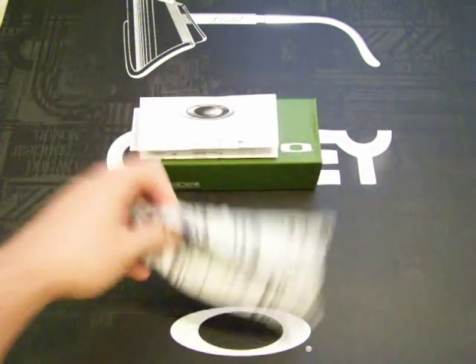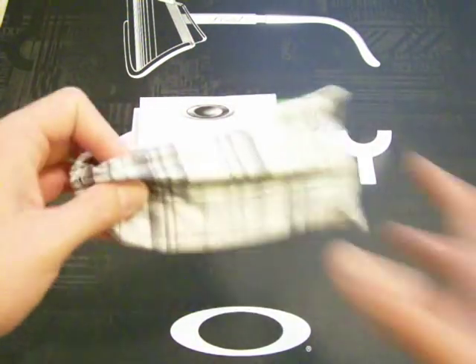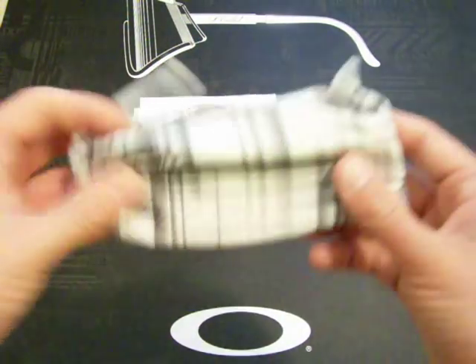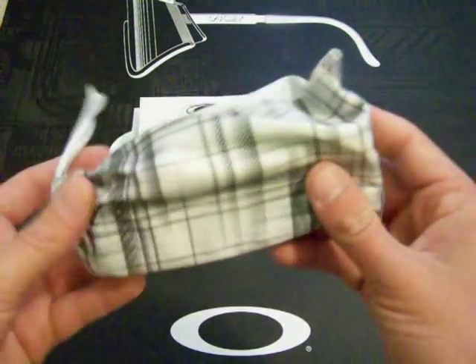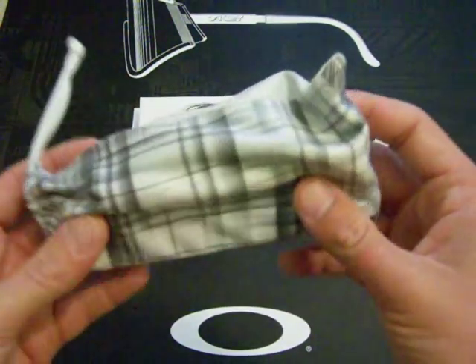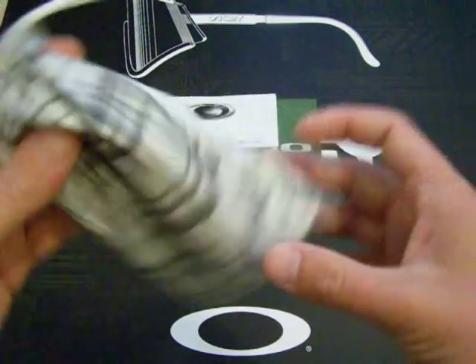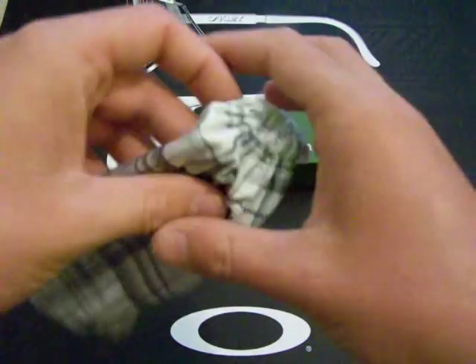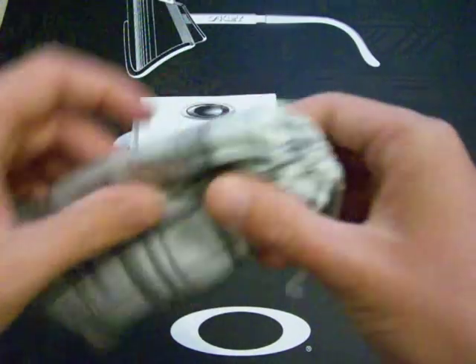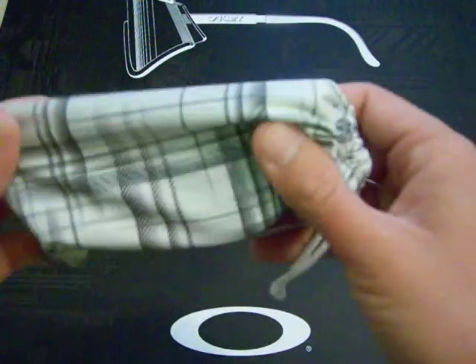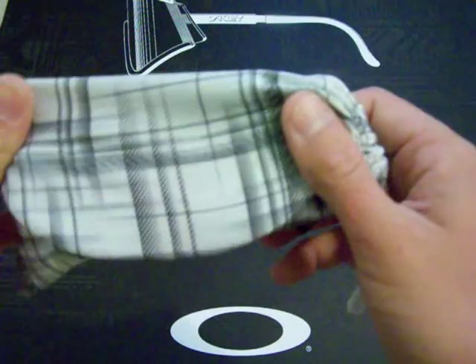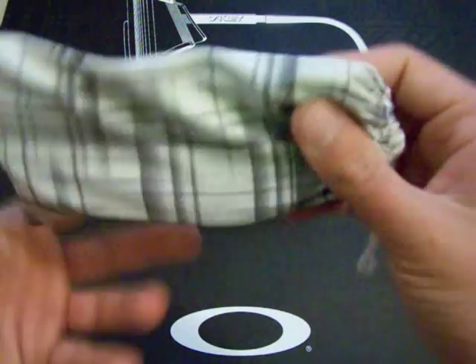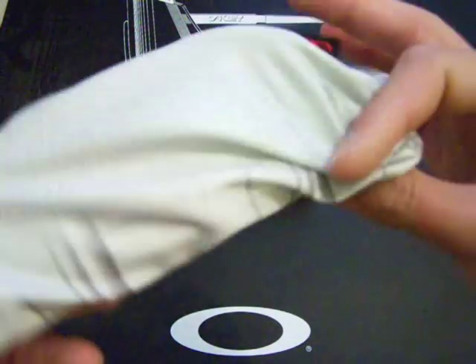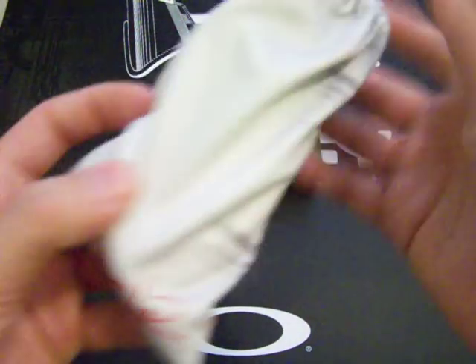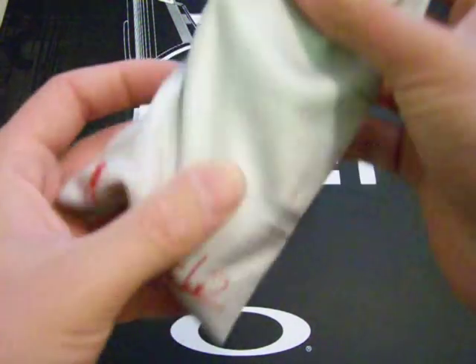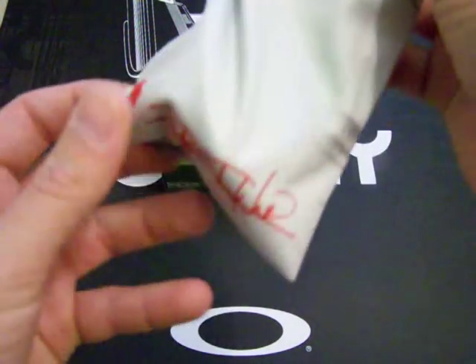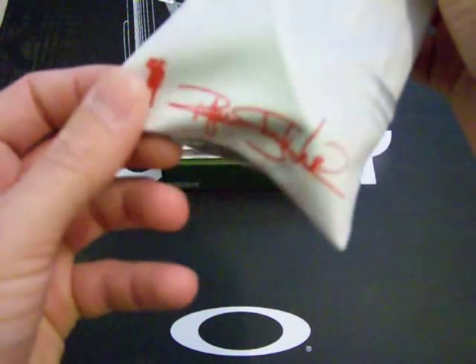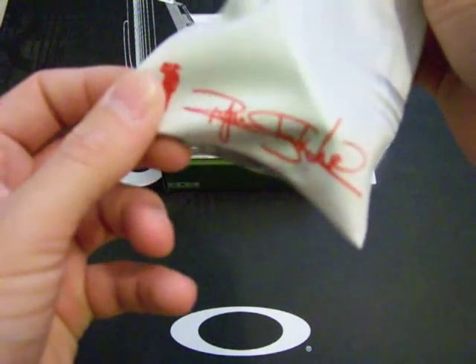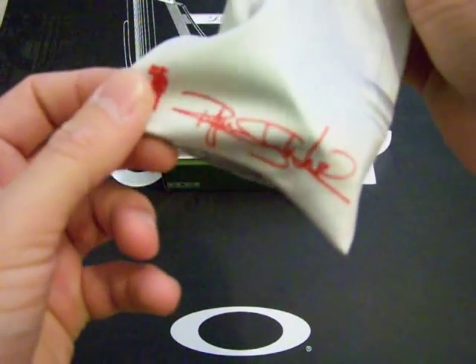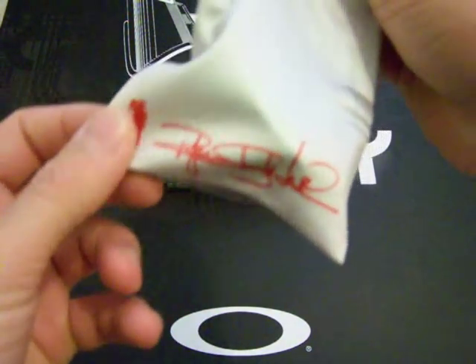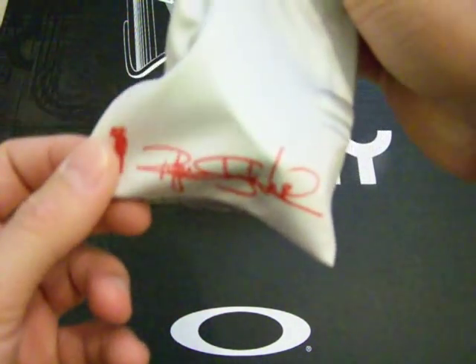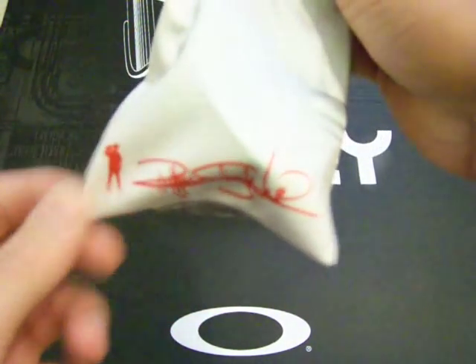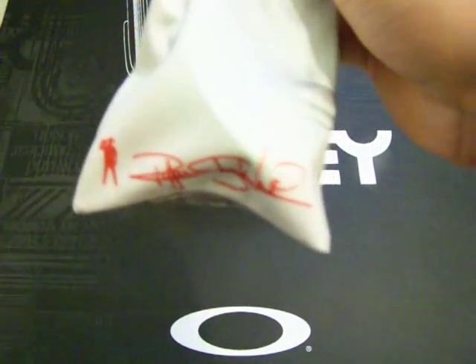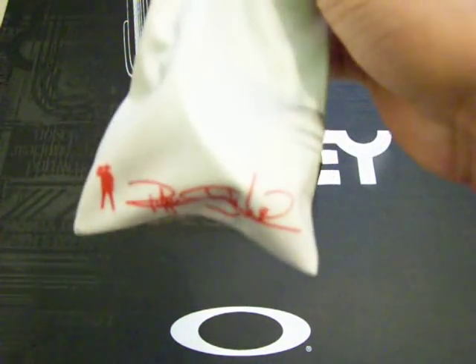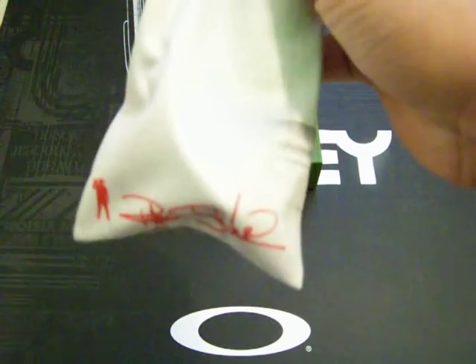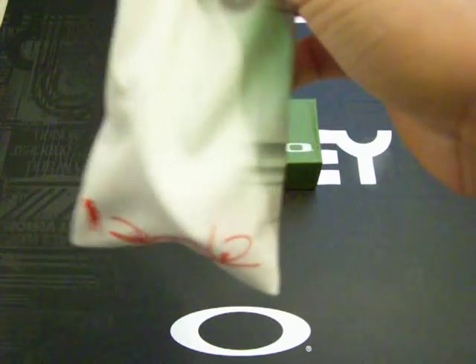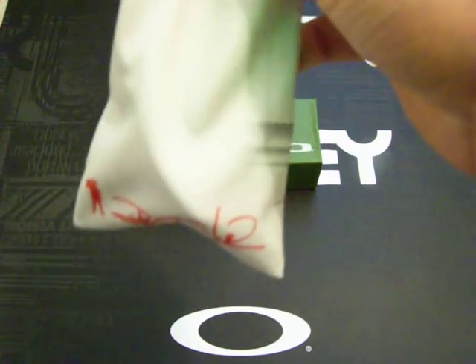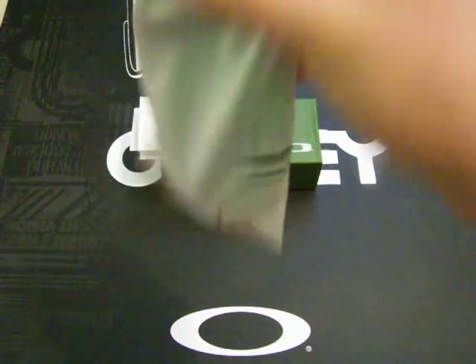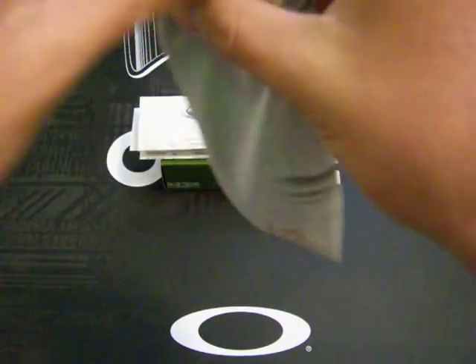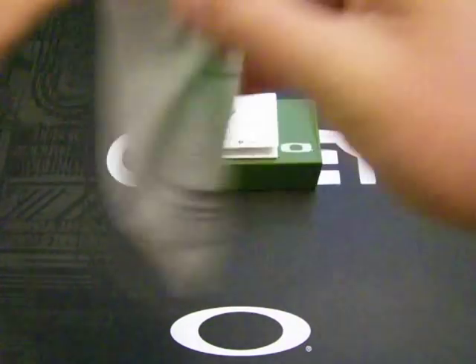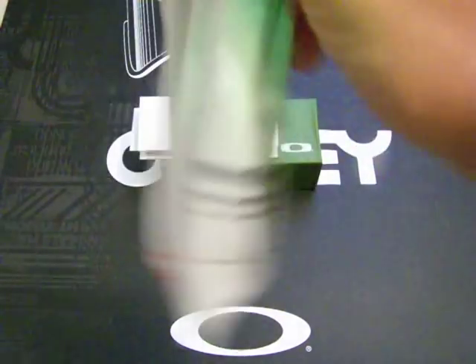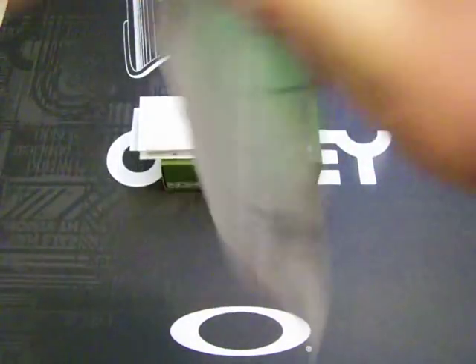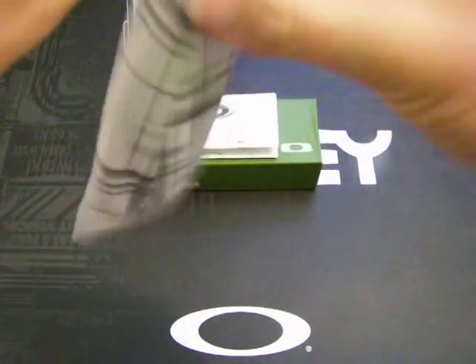As you can see, the microfiber bag is pretty cool. It's got this kind of plaid pattern. And then right here on the bottom — there you go — it says Ryan Sheckler. It's one of his signature series.